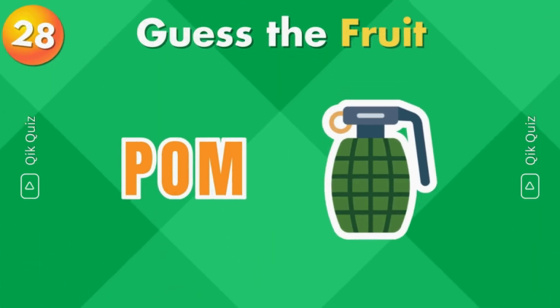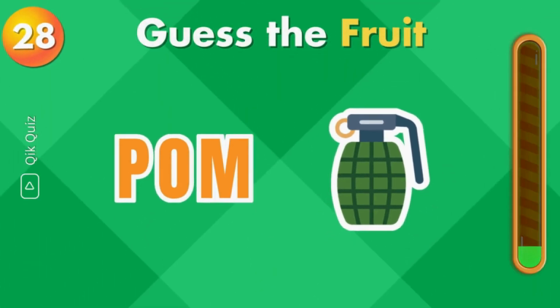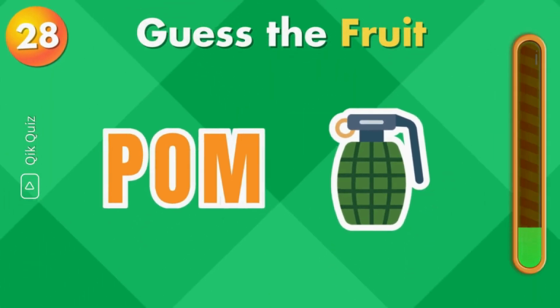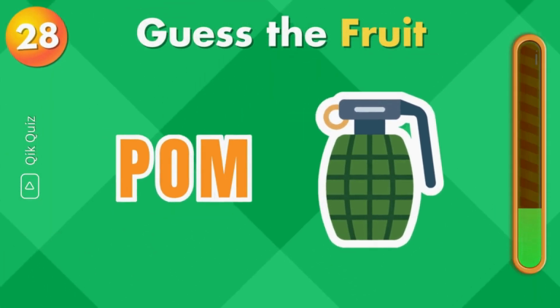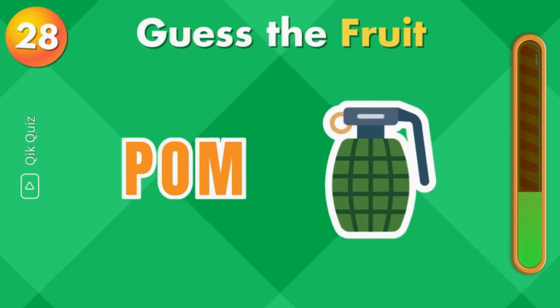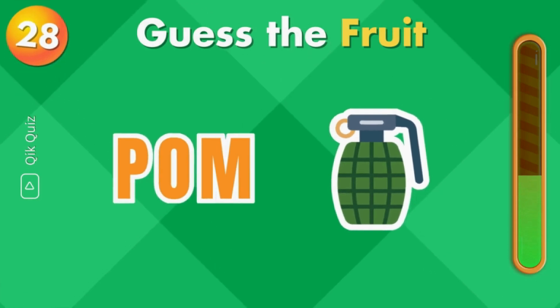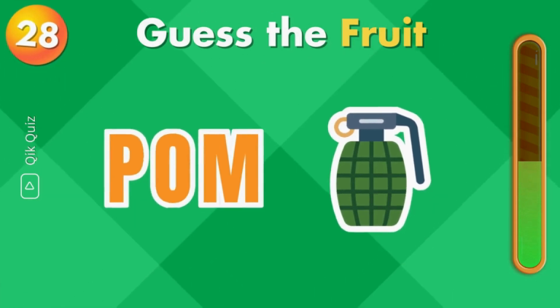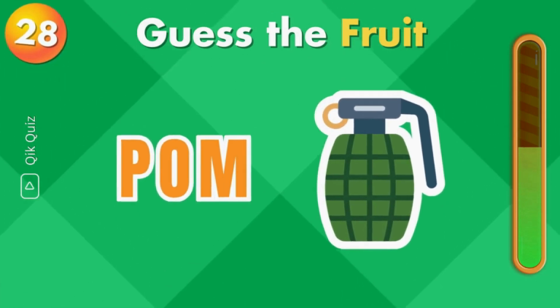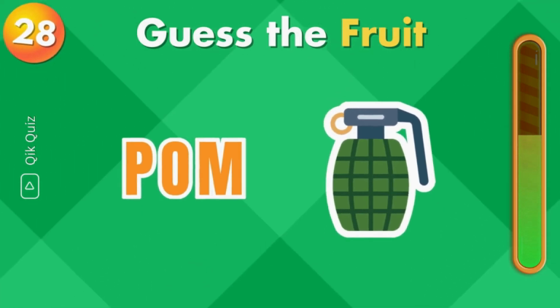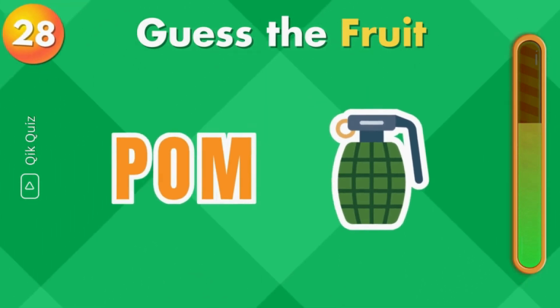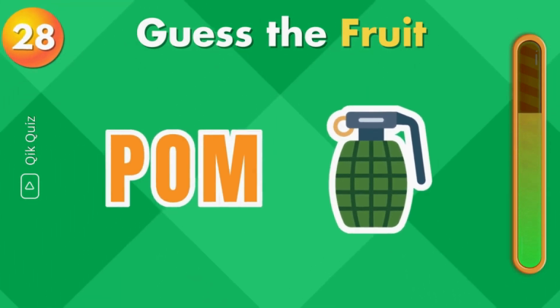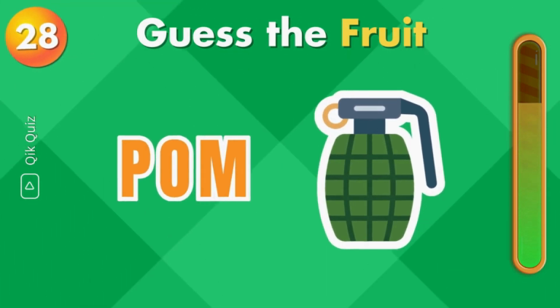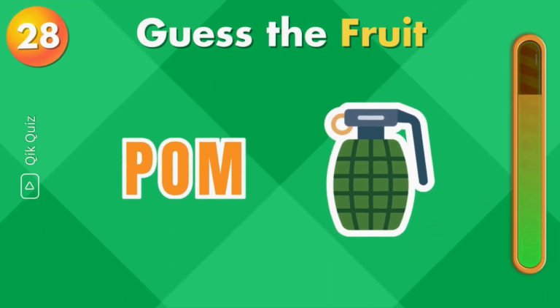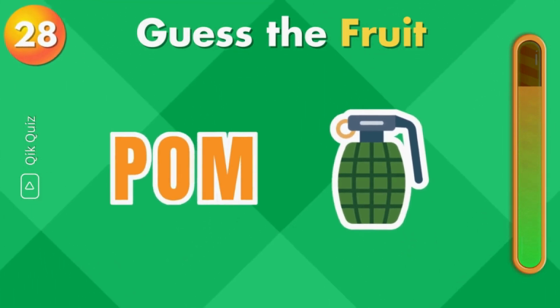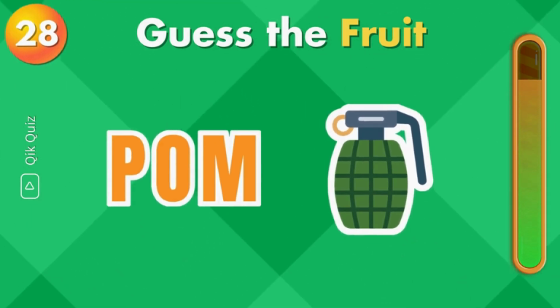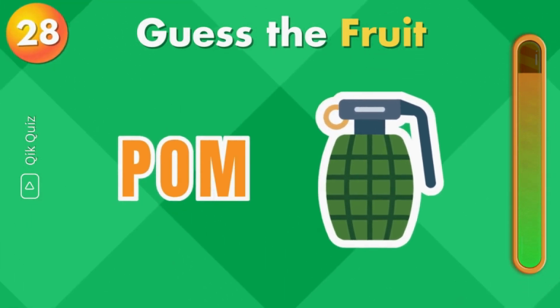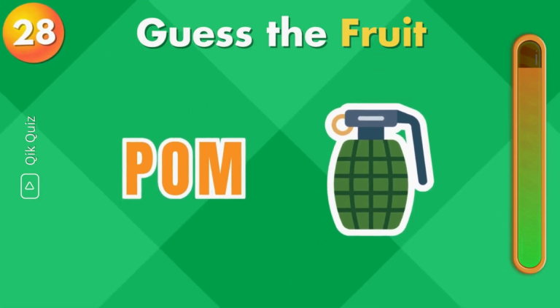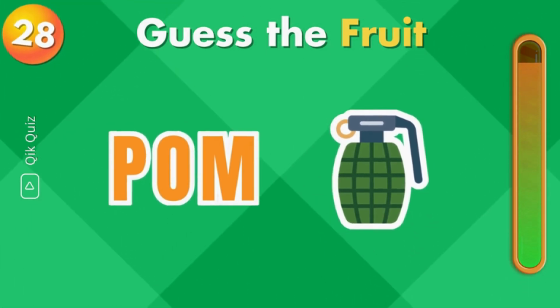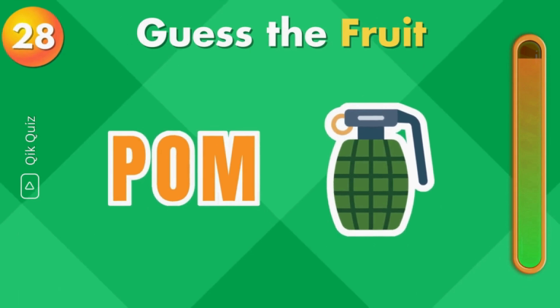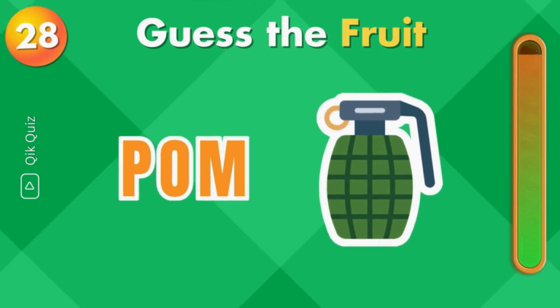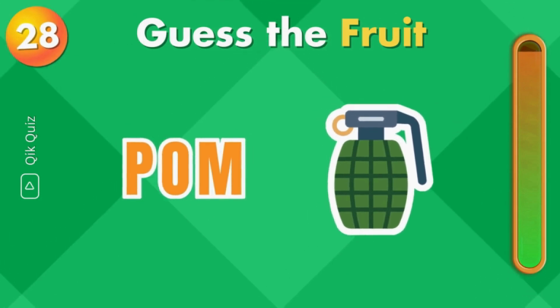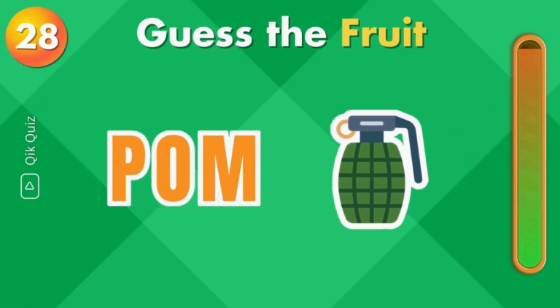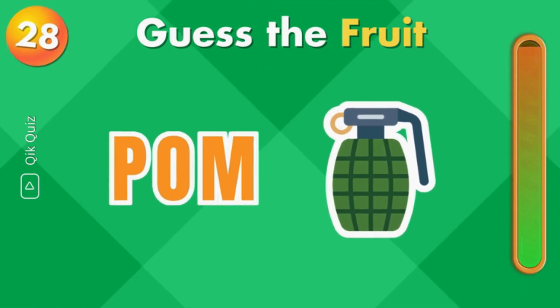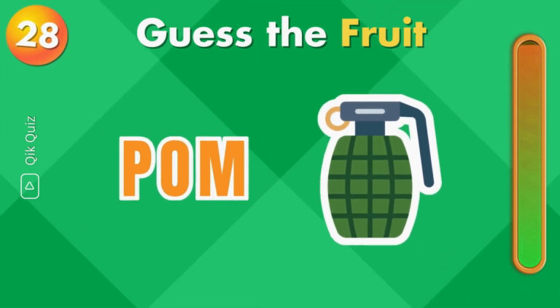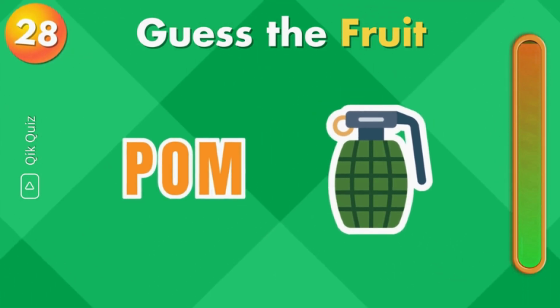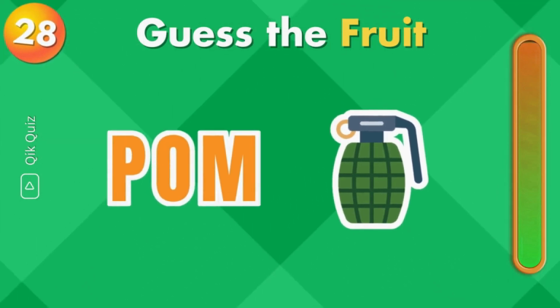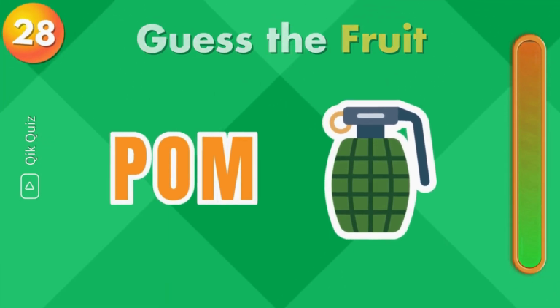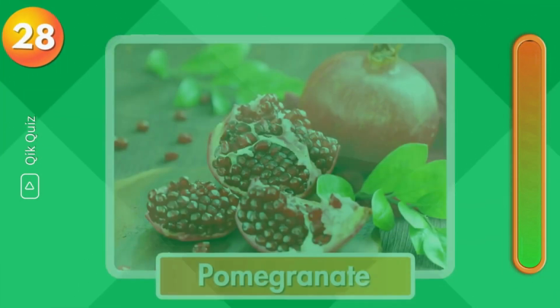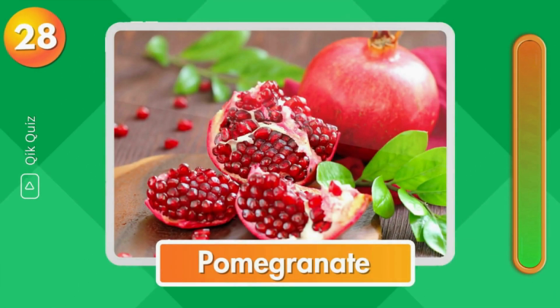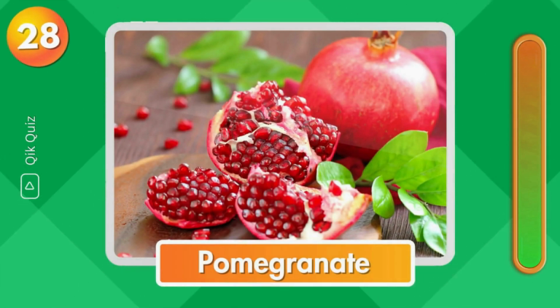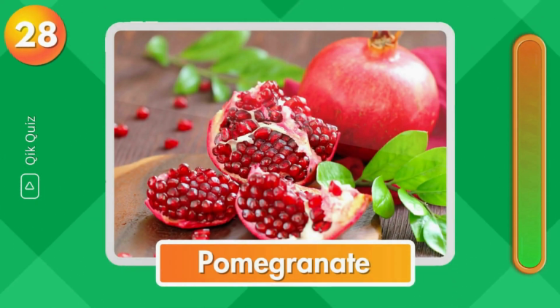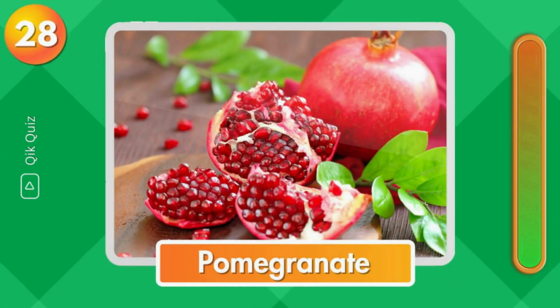This one should be easy. Do you know the answer? It's pomegranate.